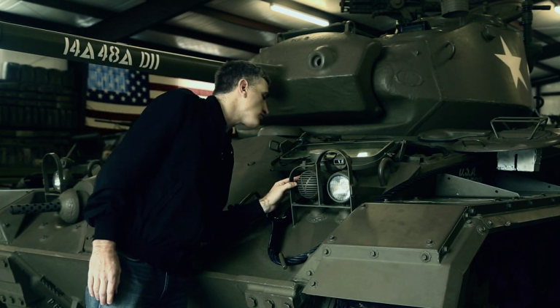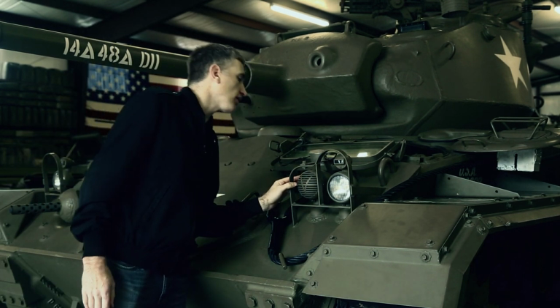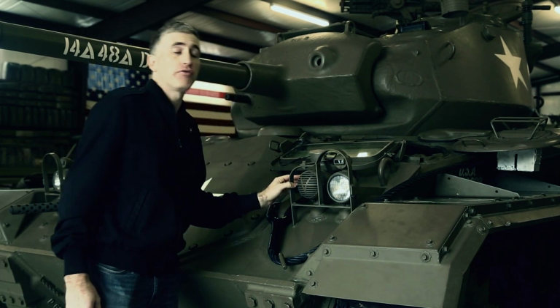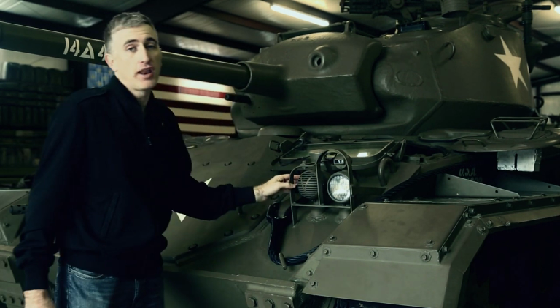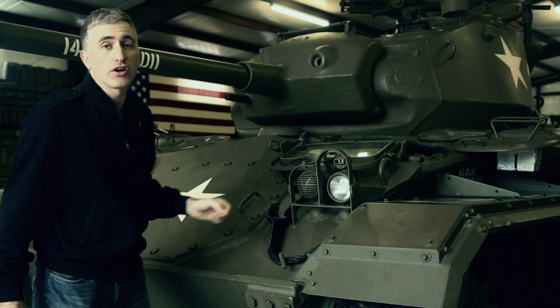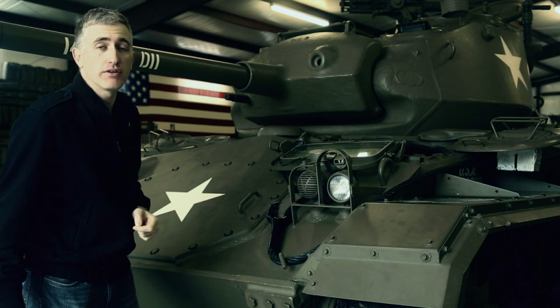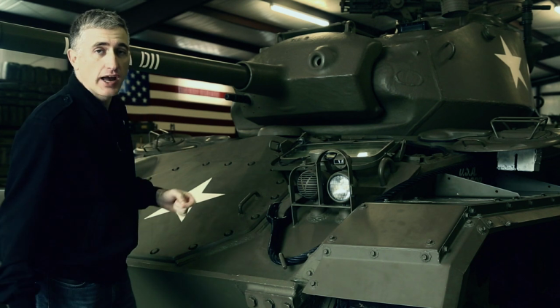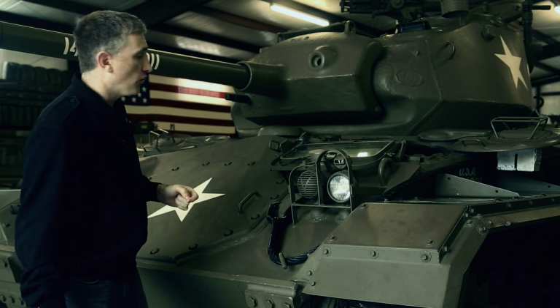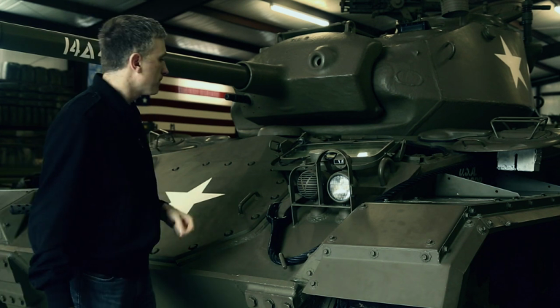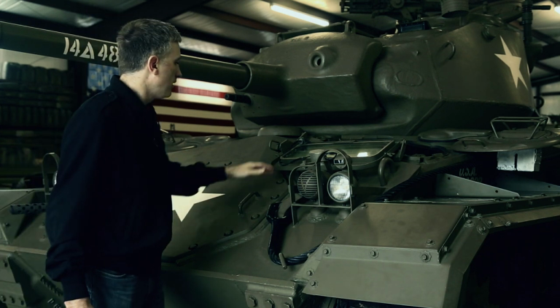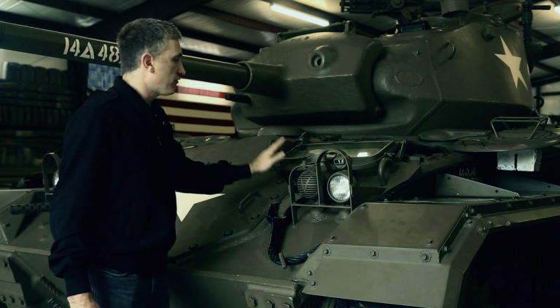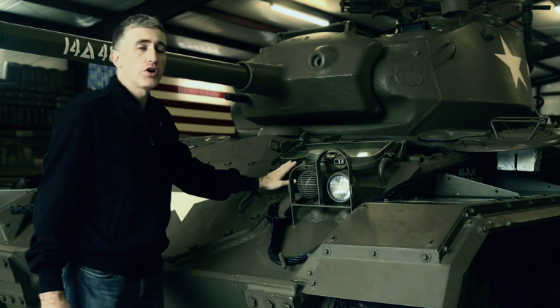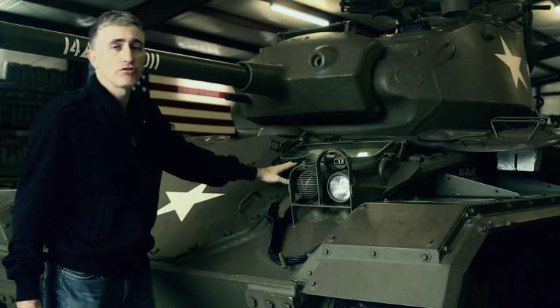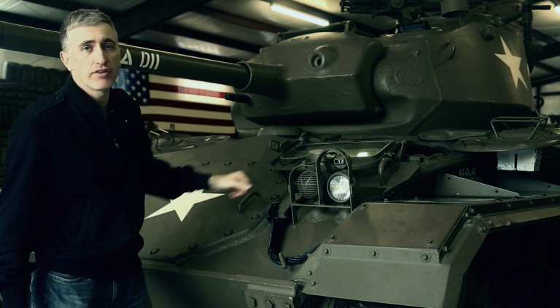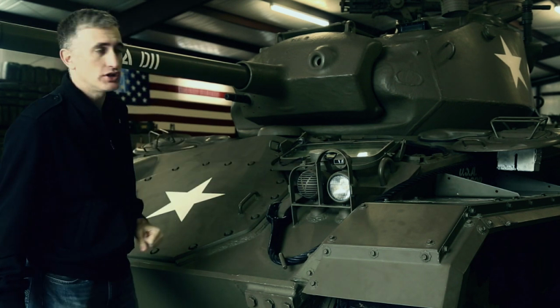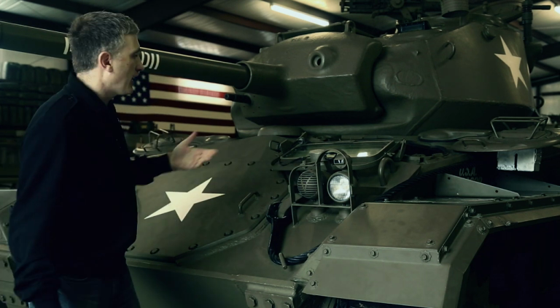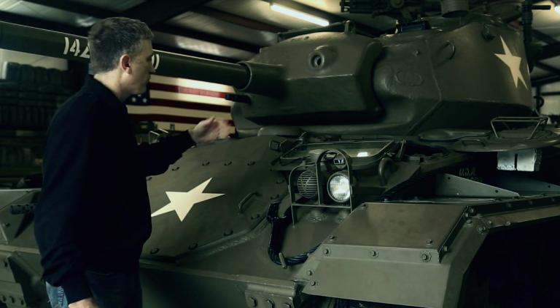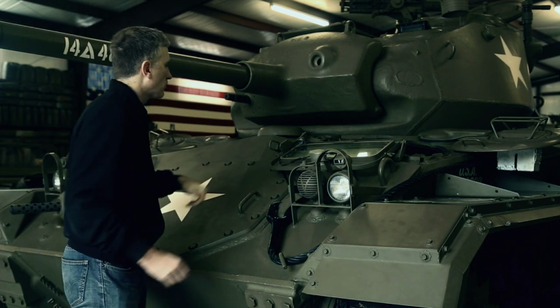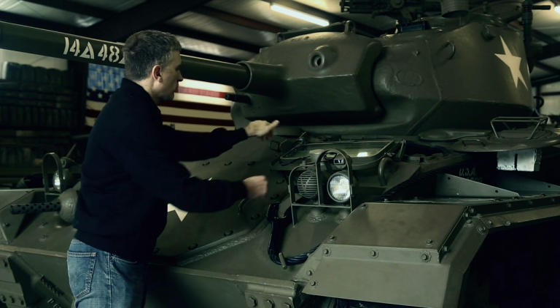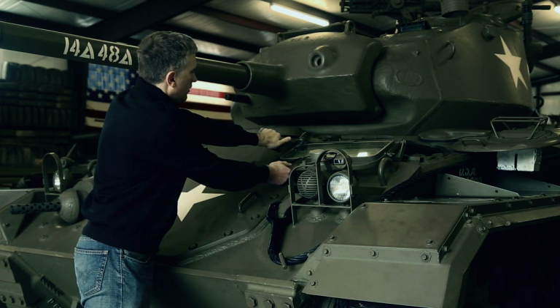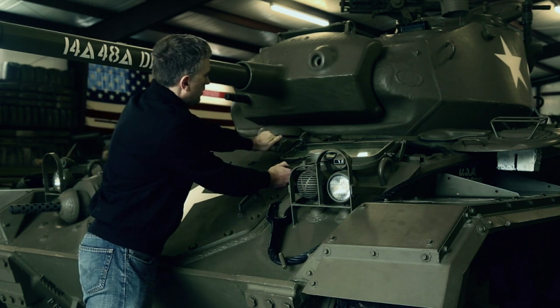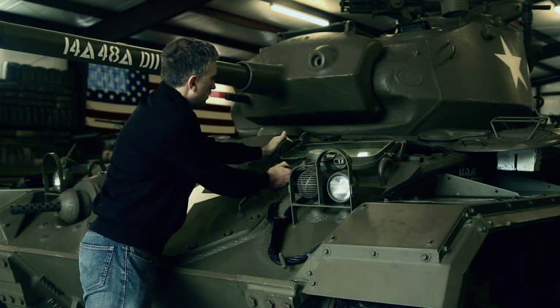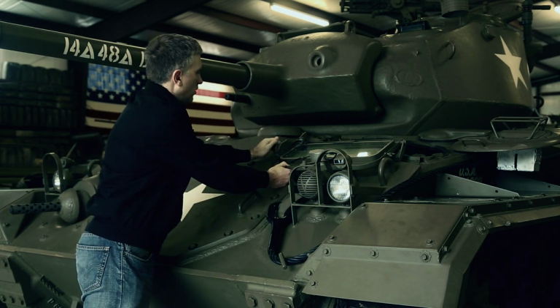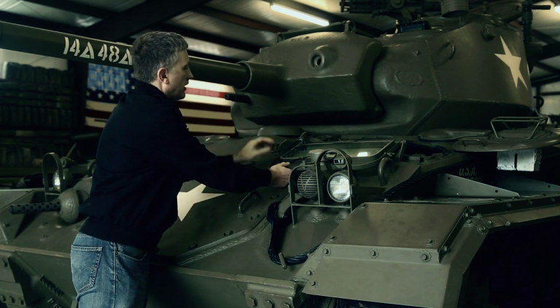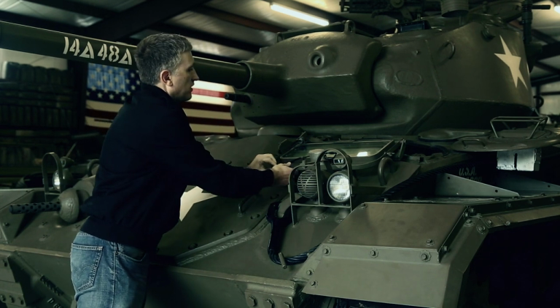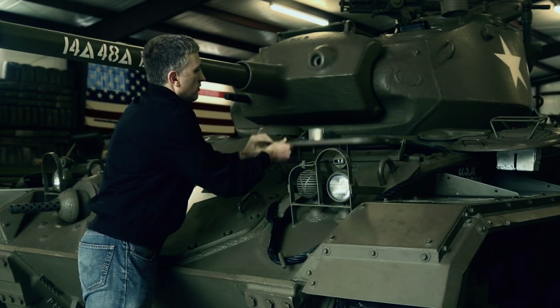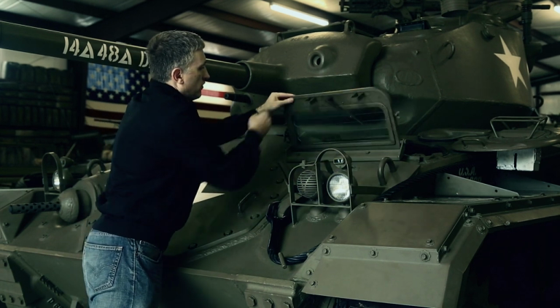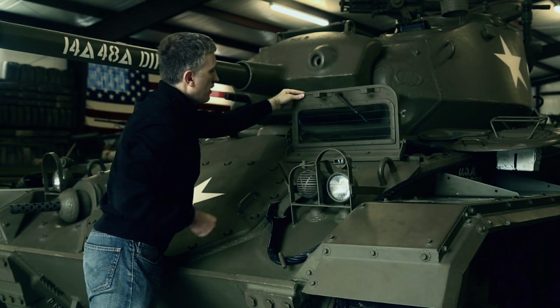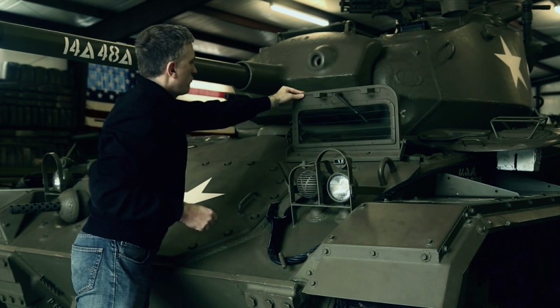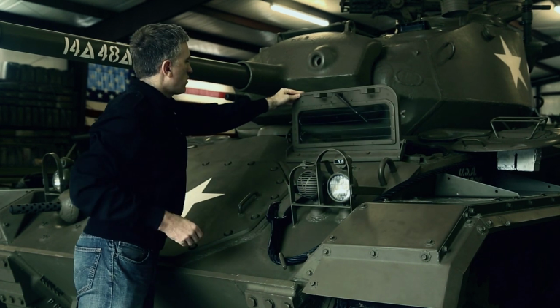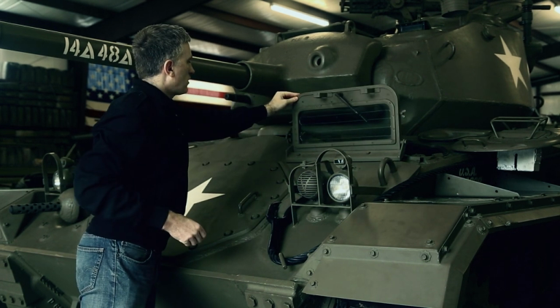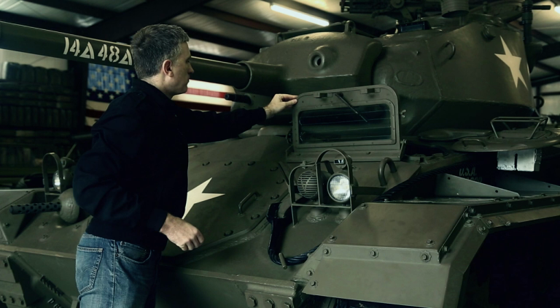The siren was manufactured by the Federal Electric Company of Chicago, Illinois. For road marches, the driver has a windshield, collapsible forward, of course — locked down into position normally, but for road marches it can come up.